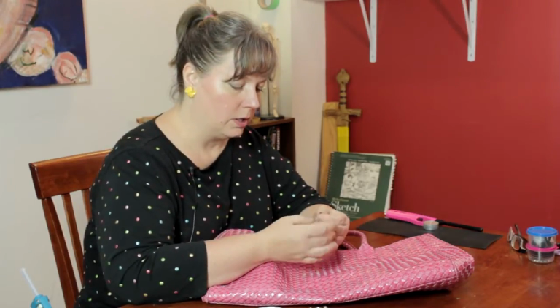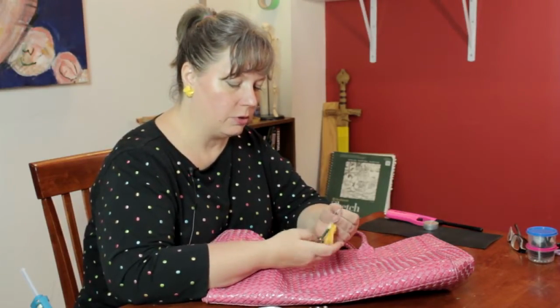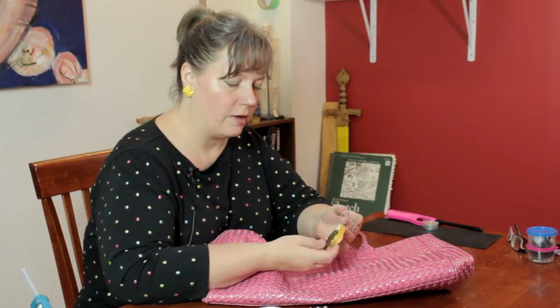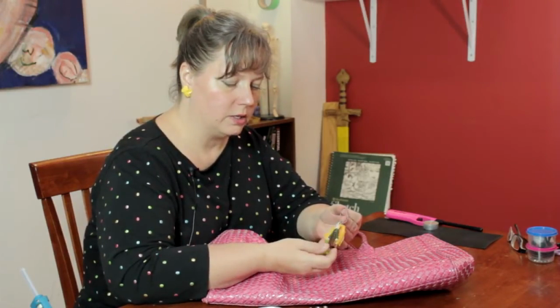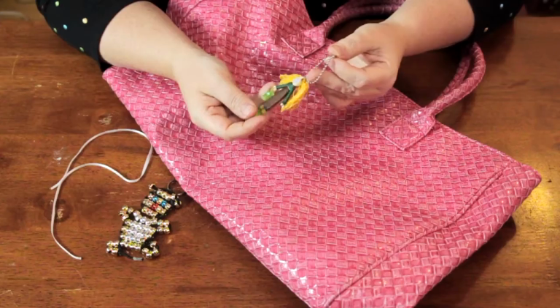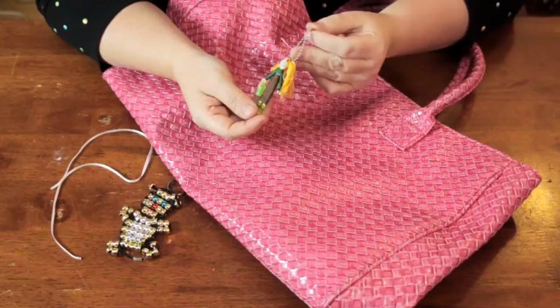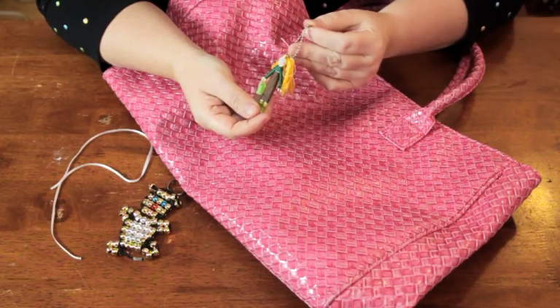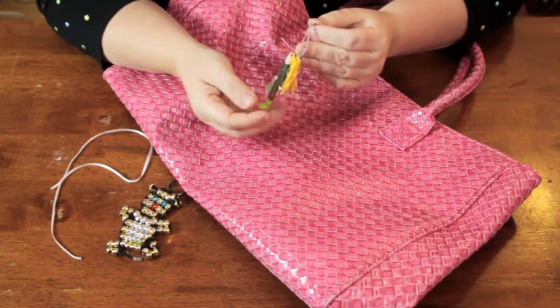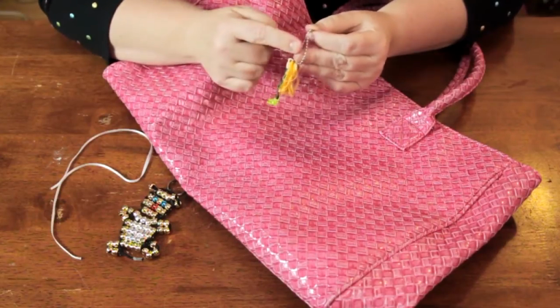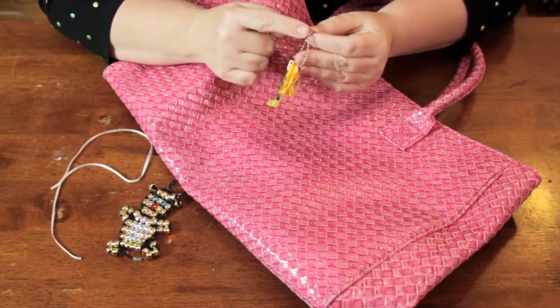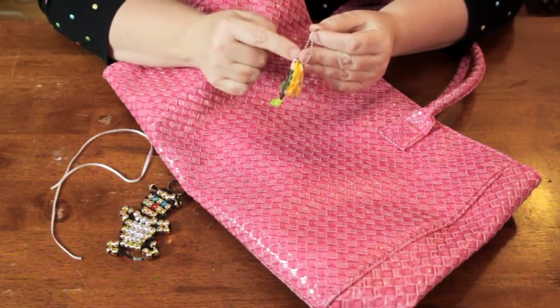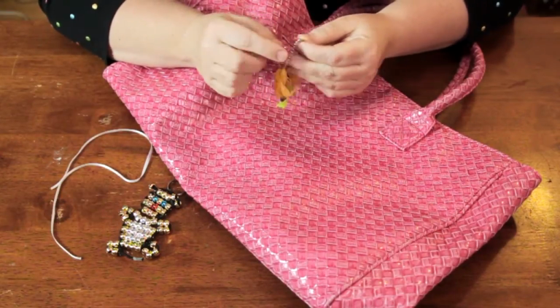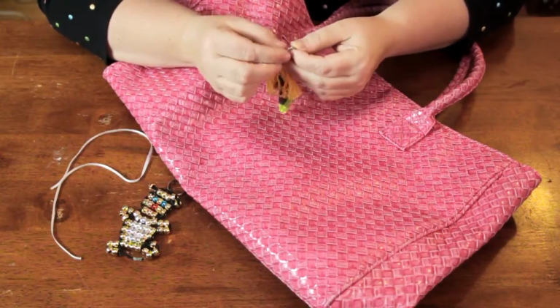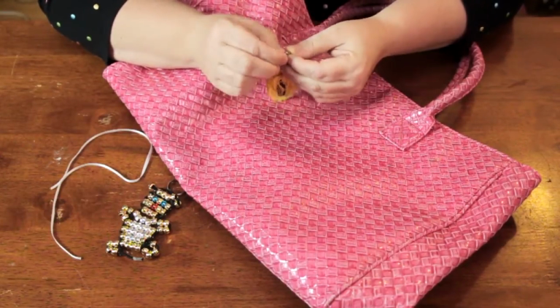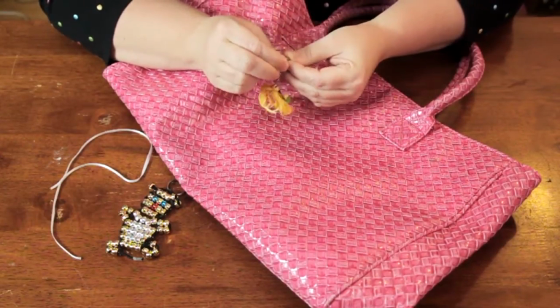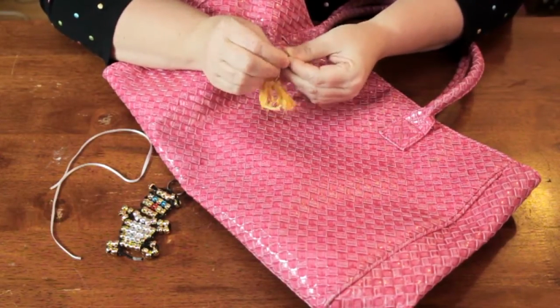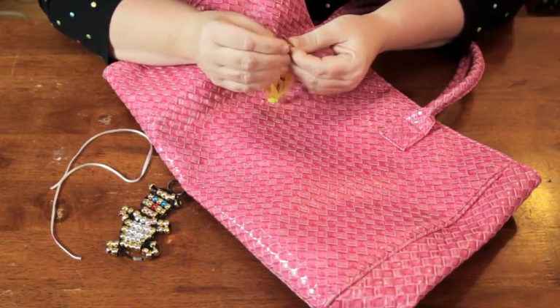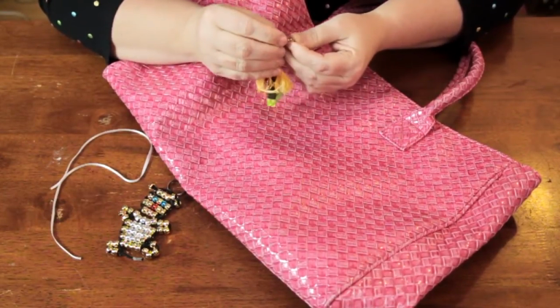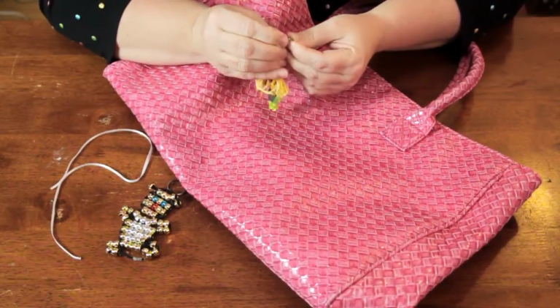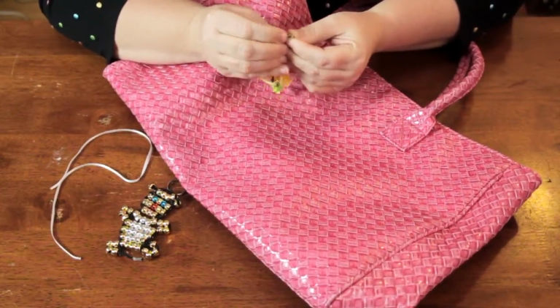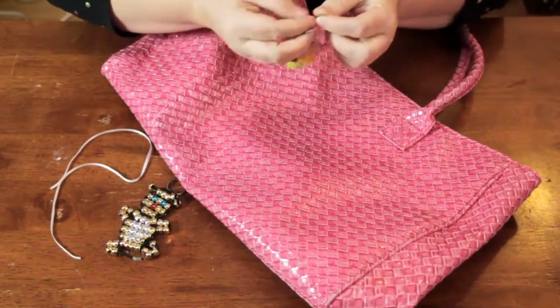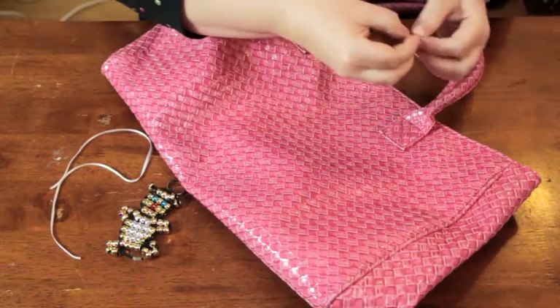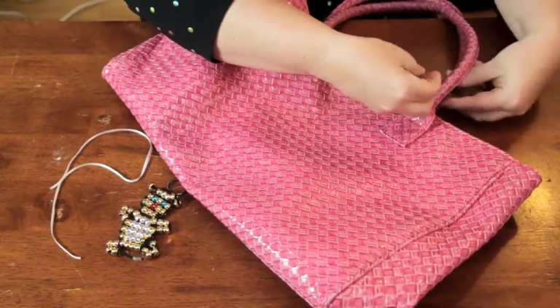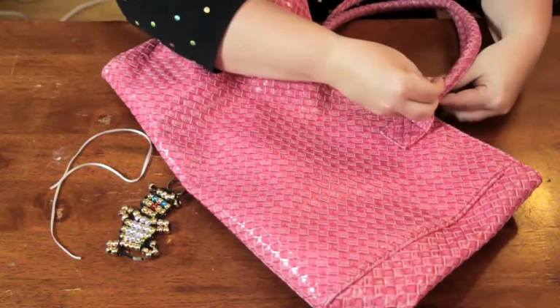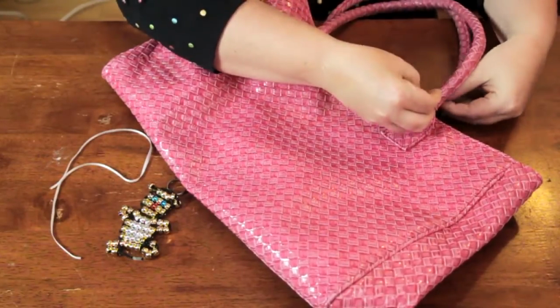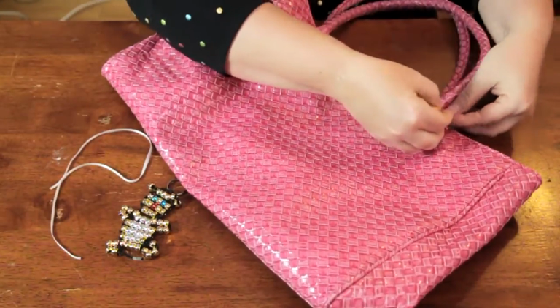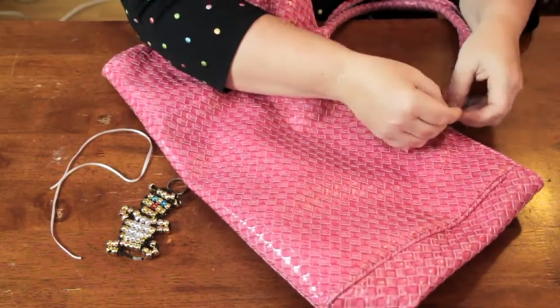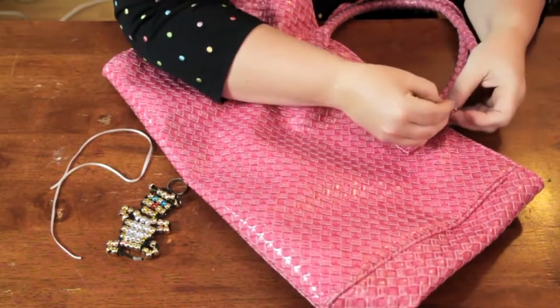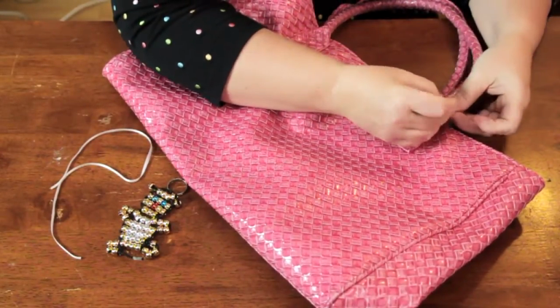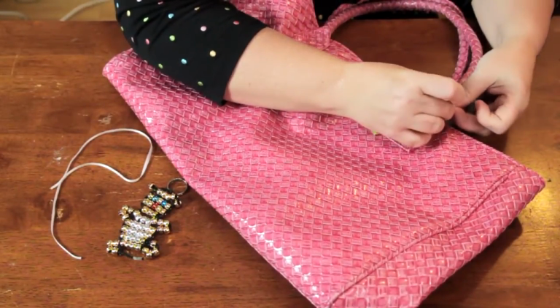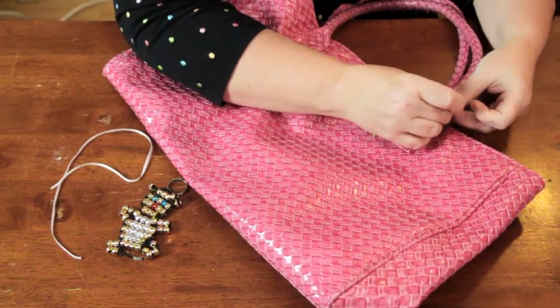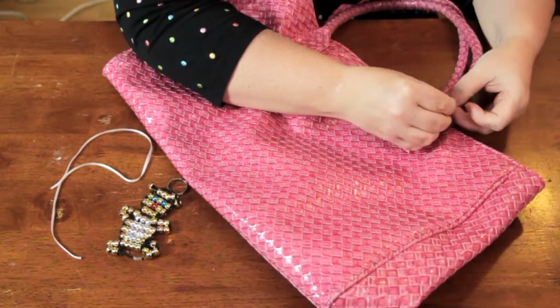If you have a keychain that has a ball chain like this, you can simply open it and attach it to the handle of the bag like so.